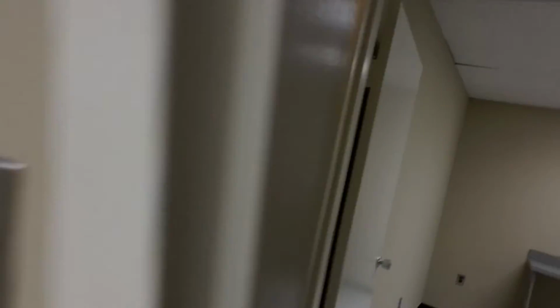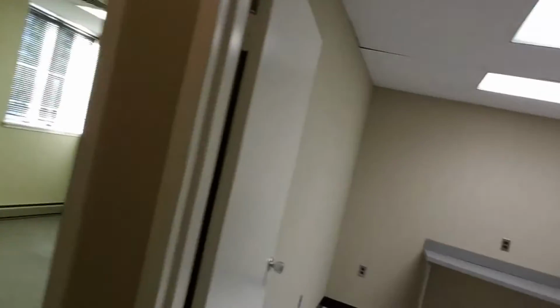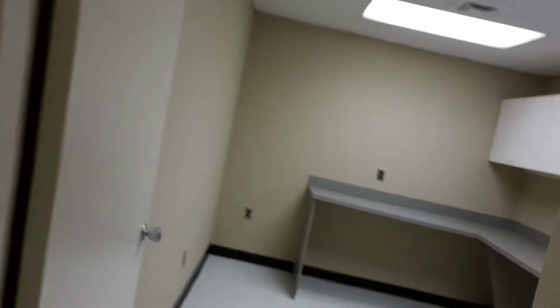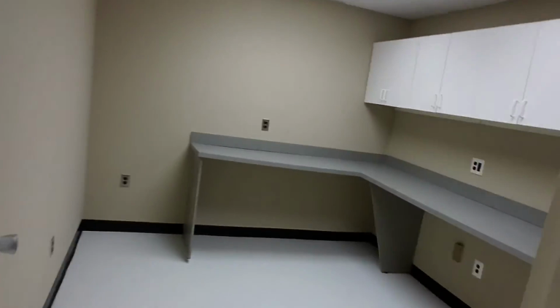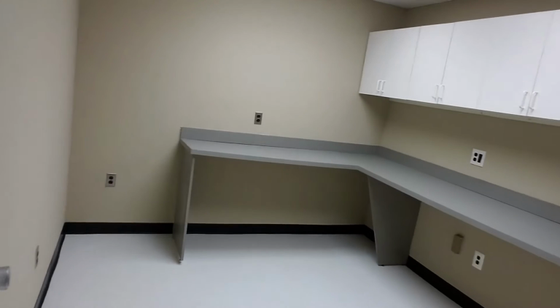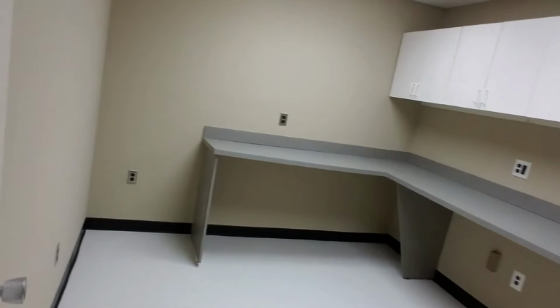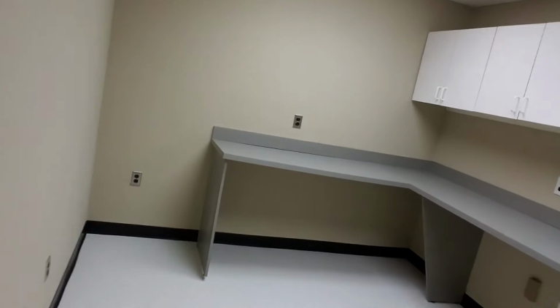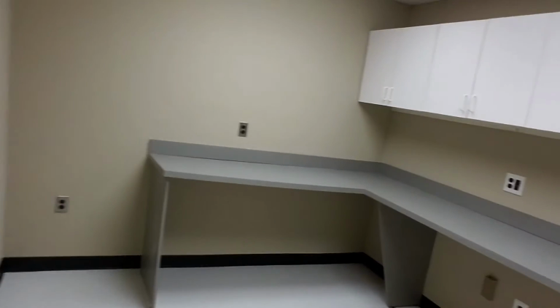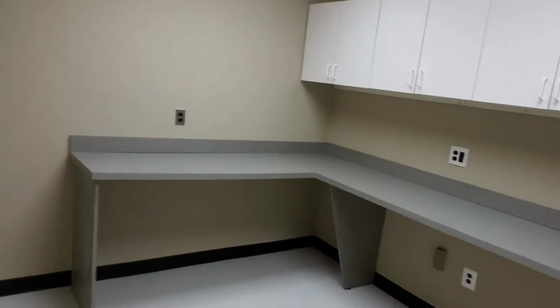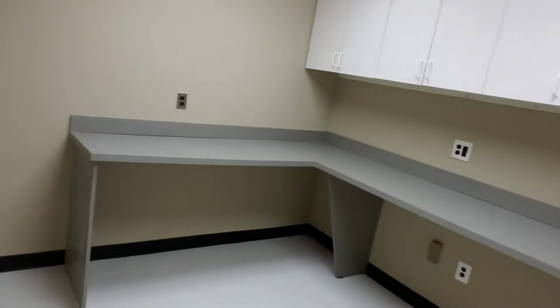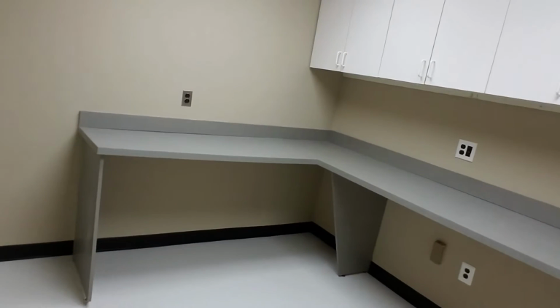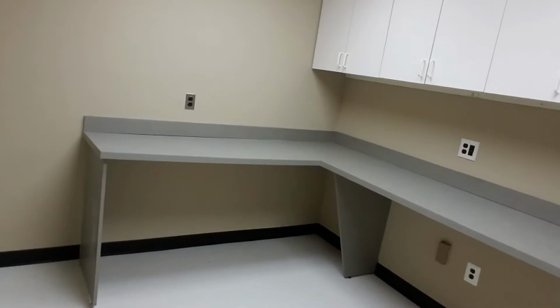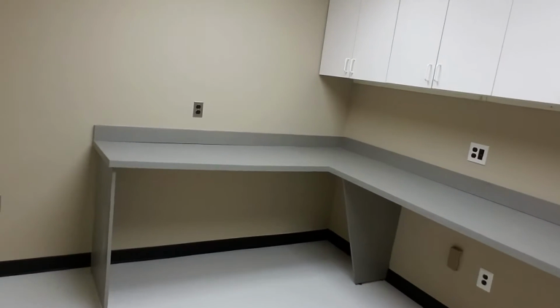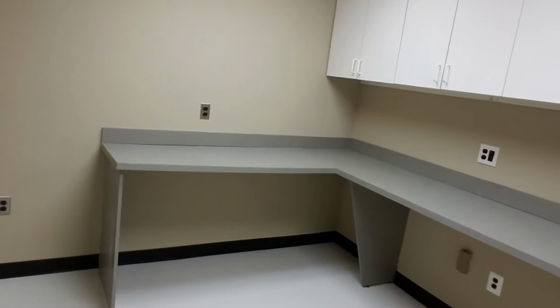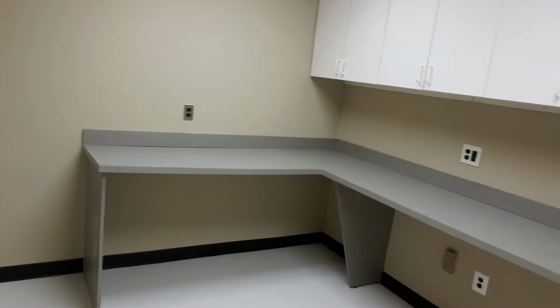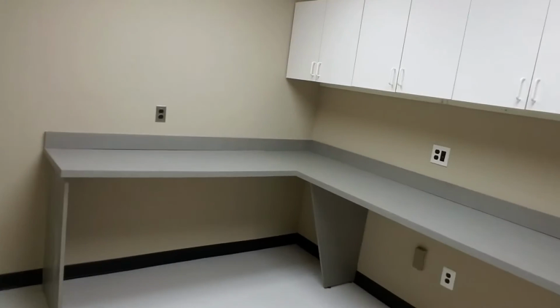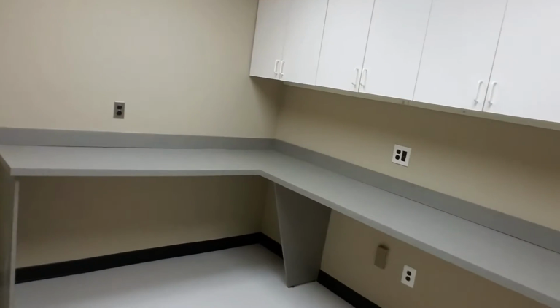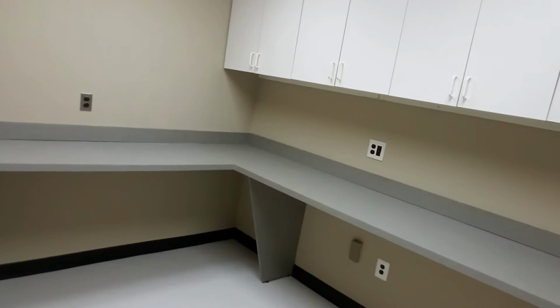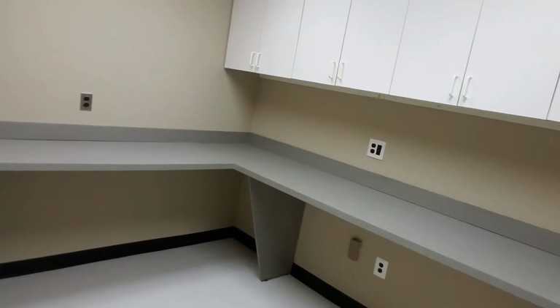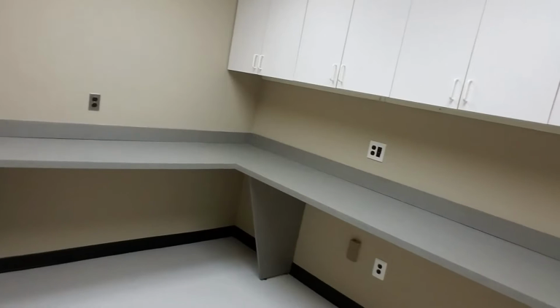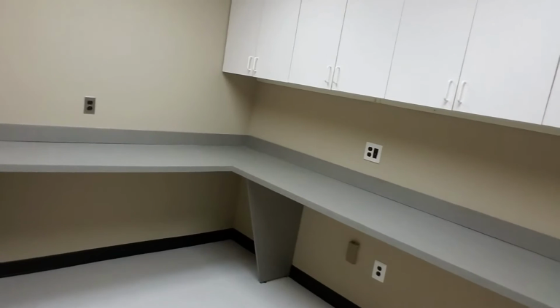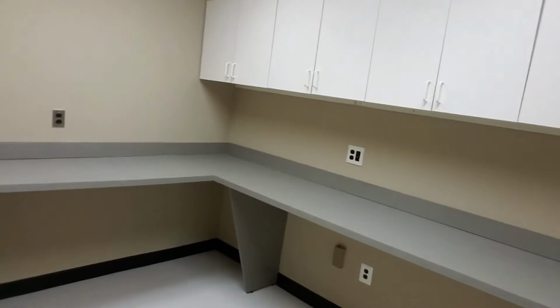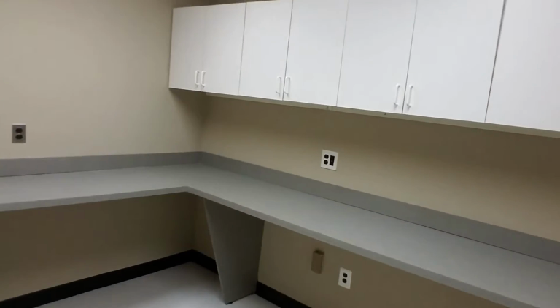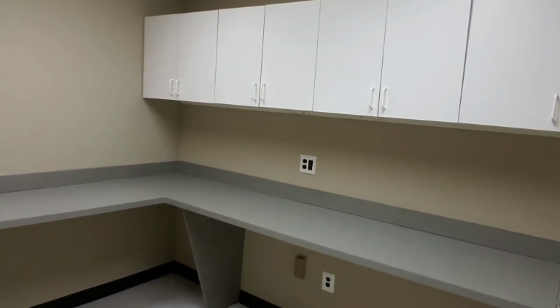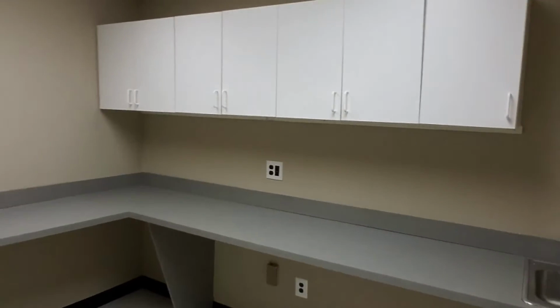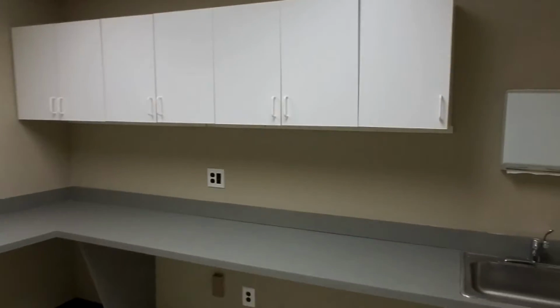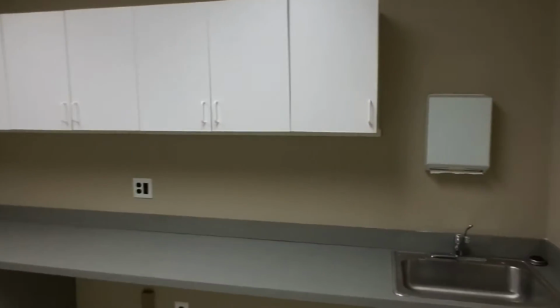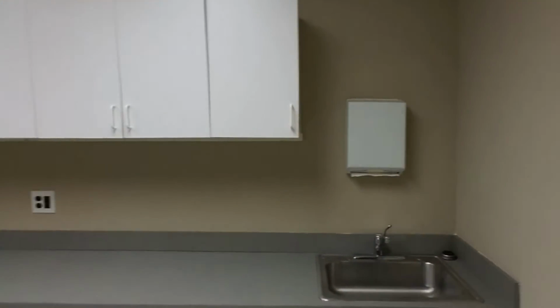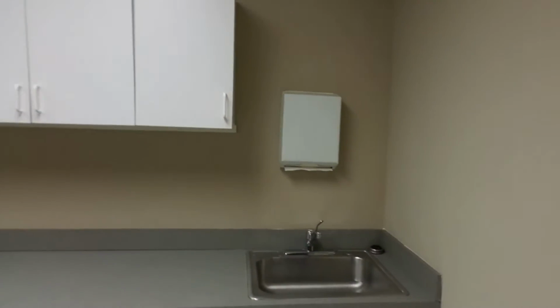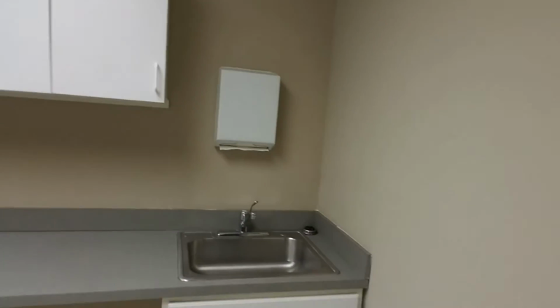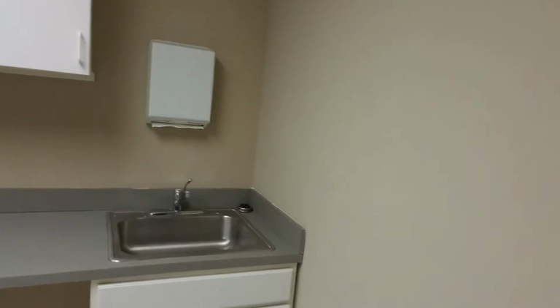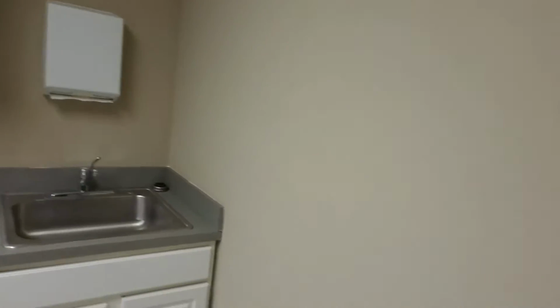Down the hallway, this is a kitchenette area at this time, but can be used as another exam room or operatory room if needed. Nice counter space, cabinets, and sink.